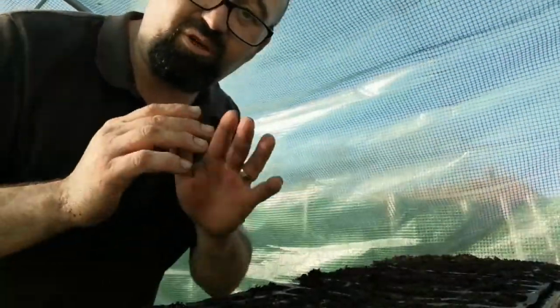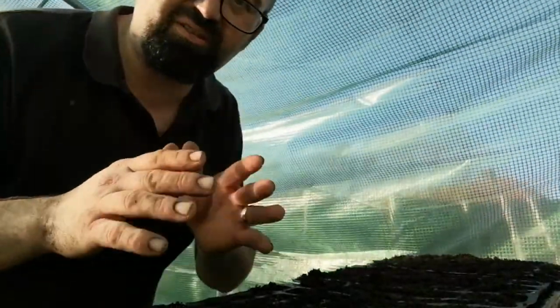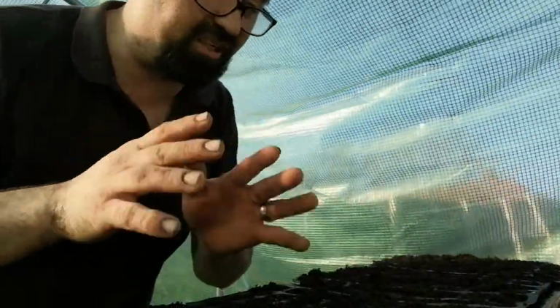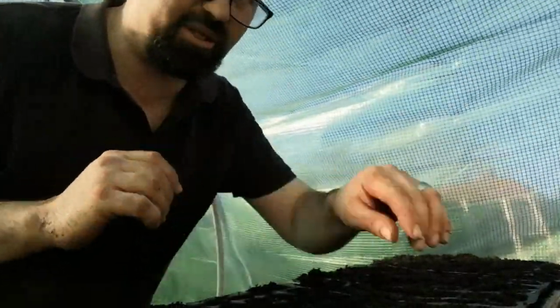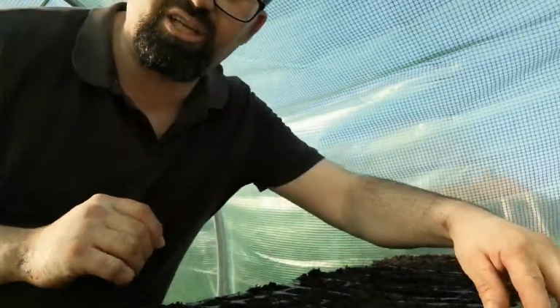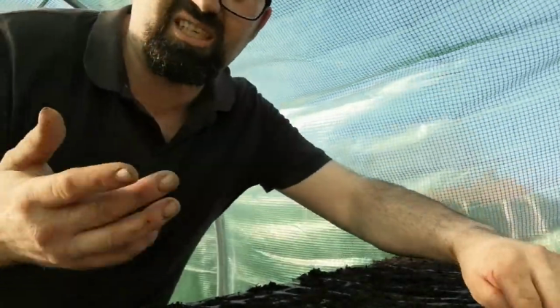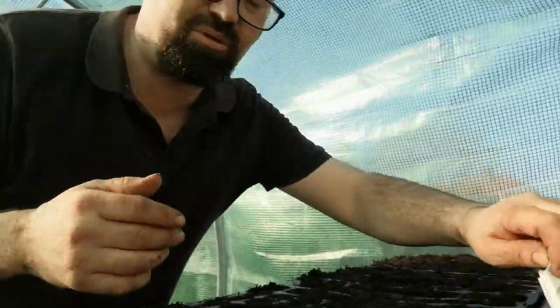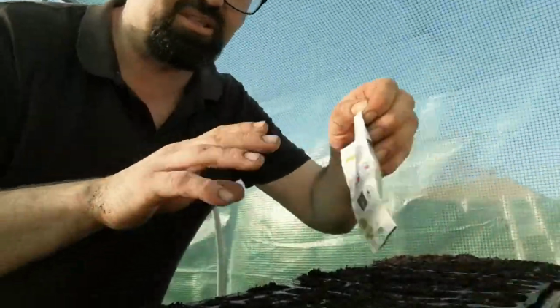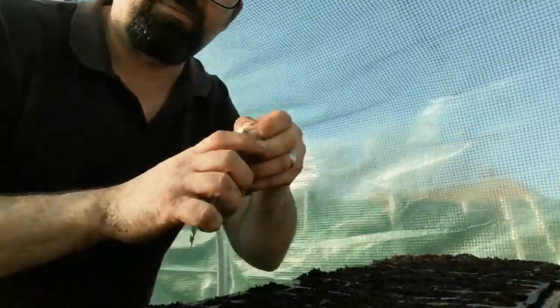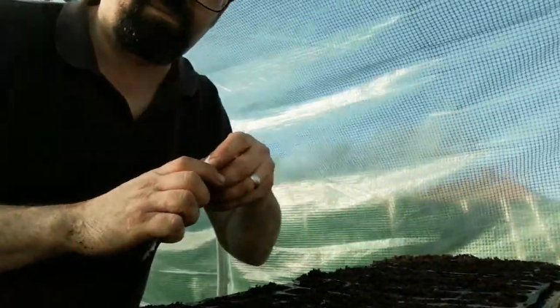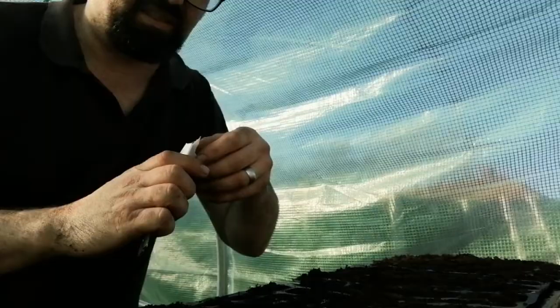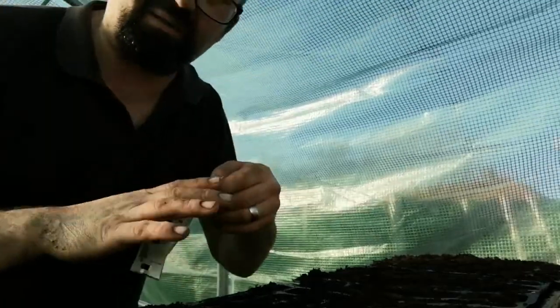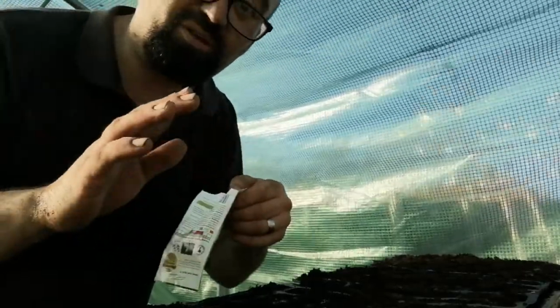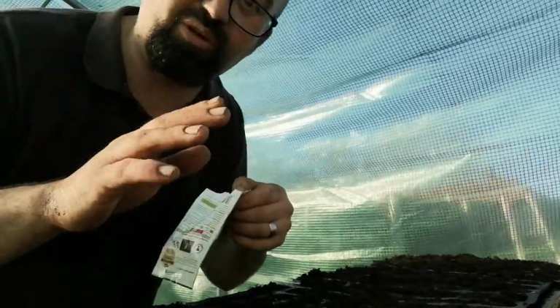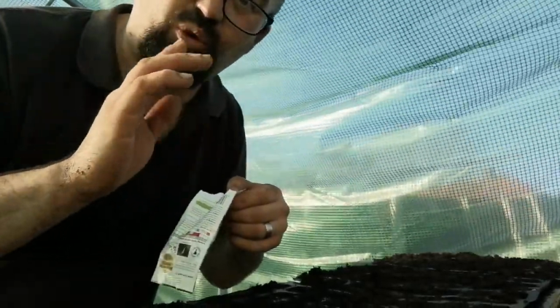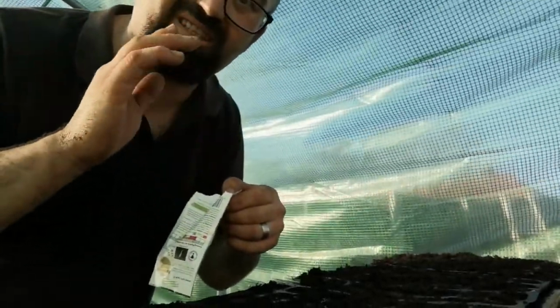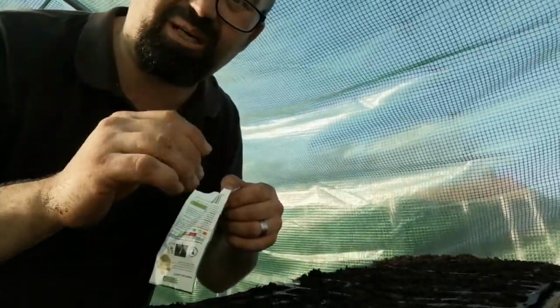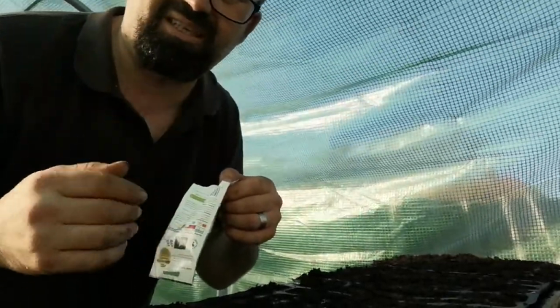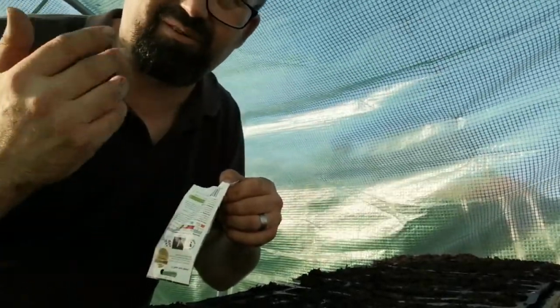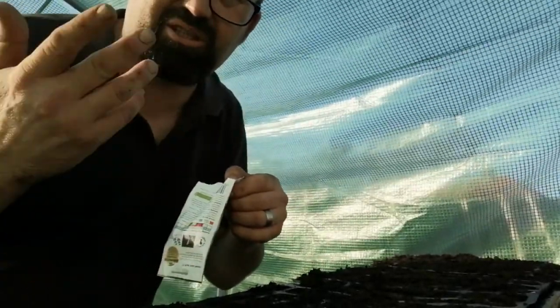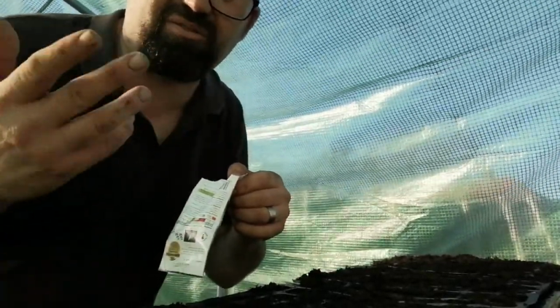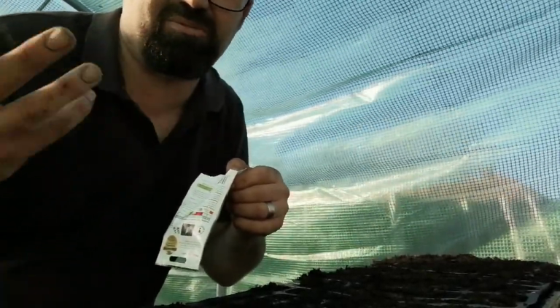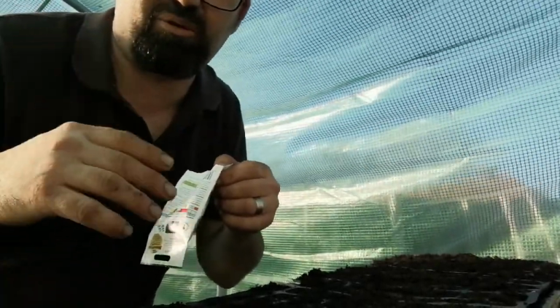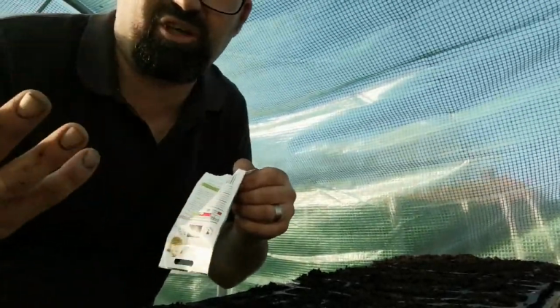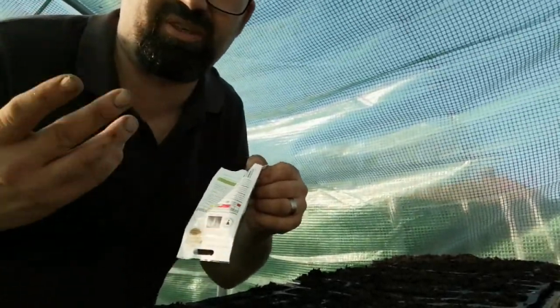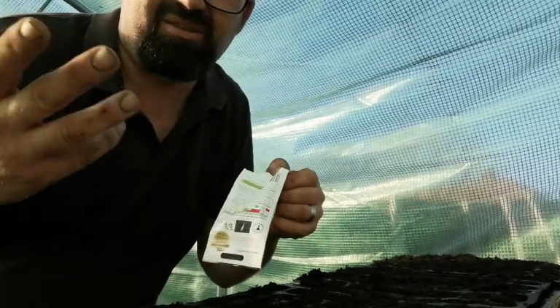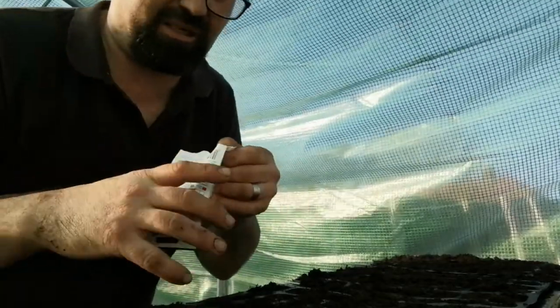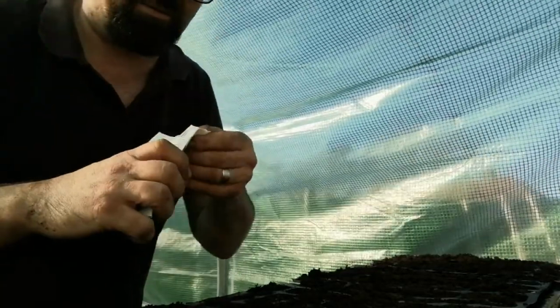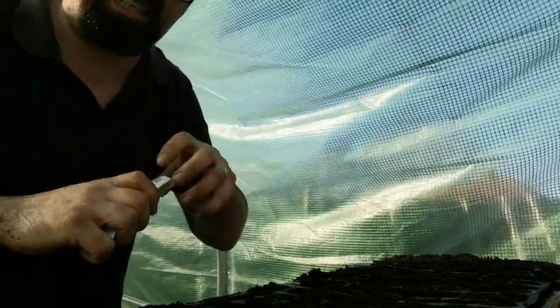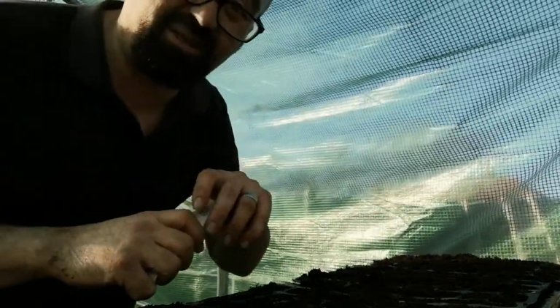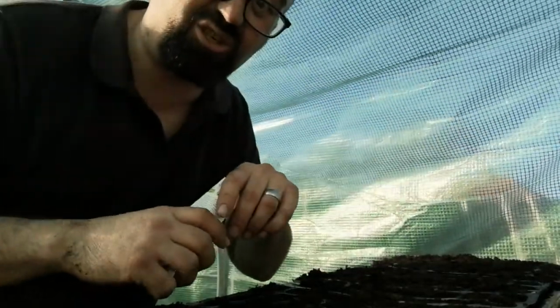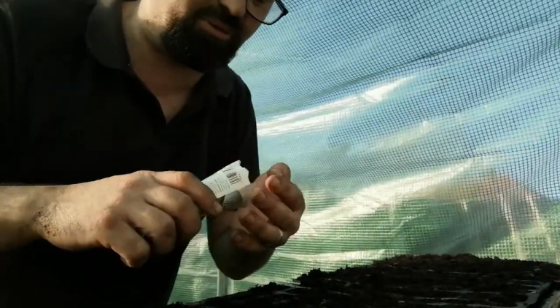First things first, we're going to get the sweet corn on this one and see how it goes. My motto is throw it in, hawk it, see what happens. If it works, it works. If it doesn't, we'll learn something. Nine times out of ten it does actually work.